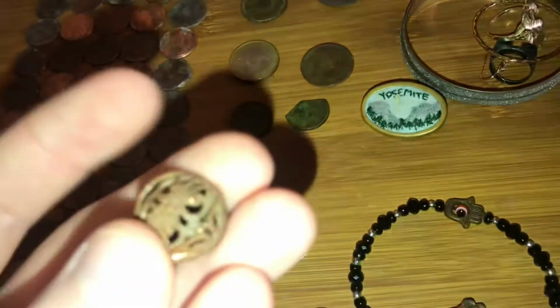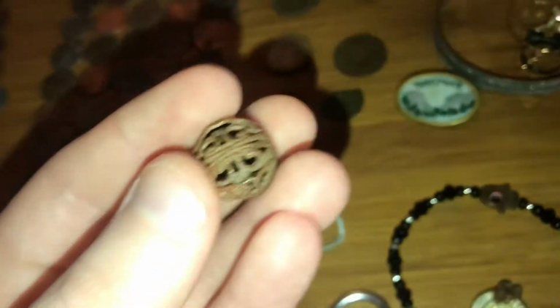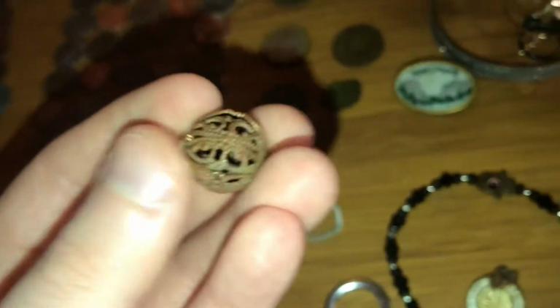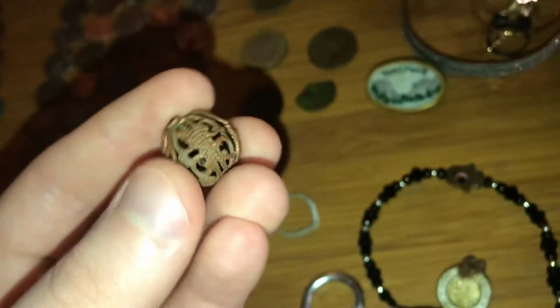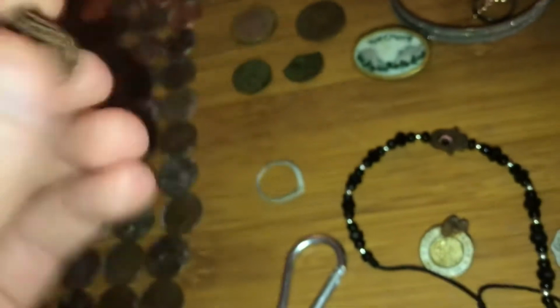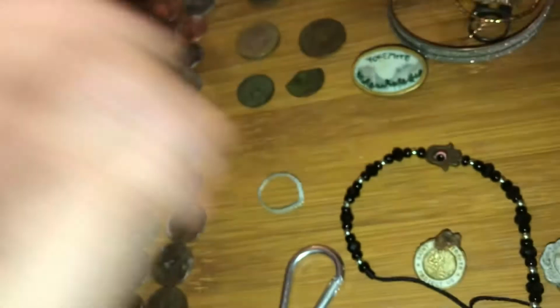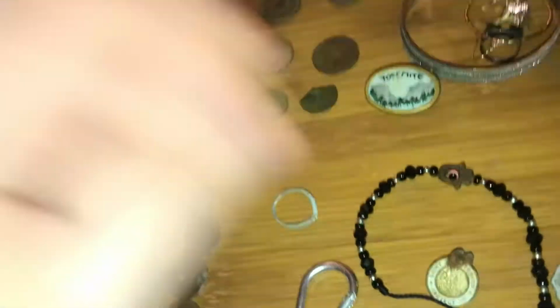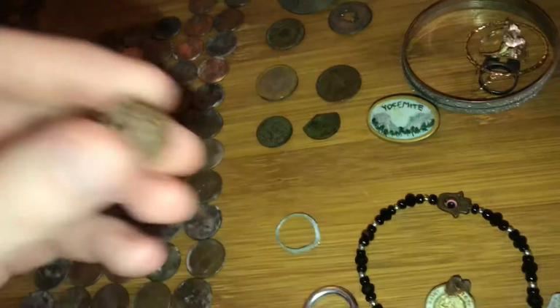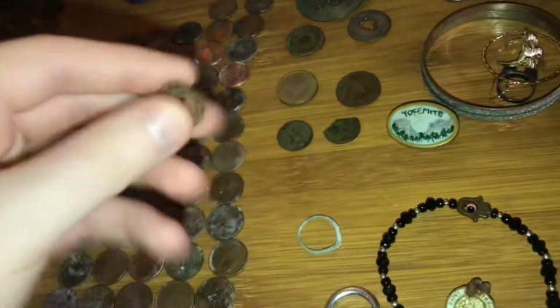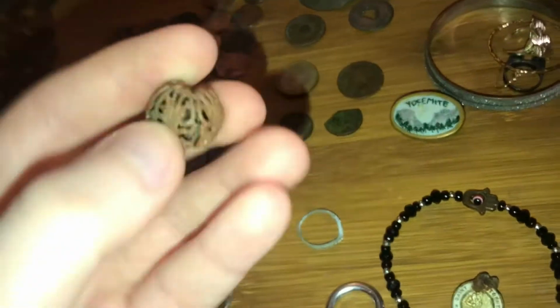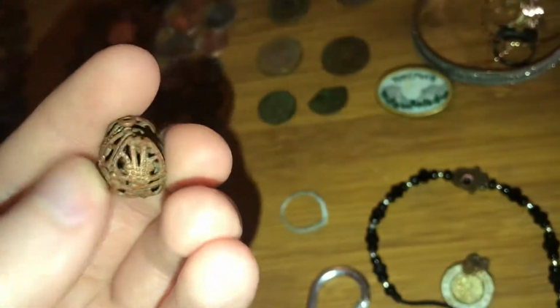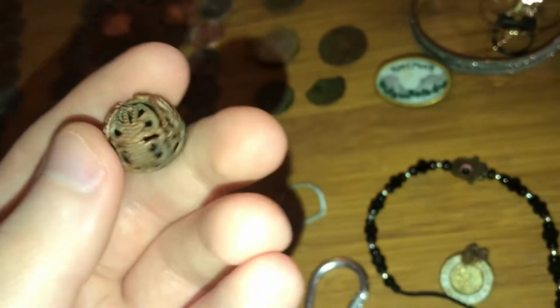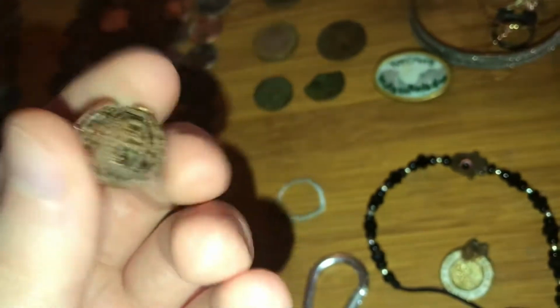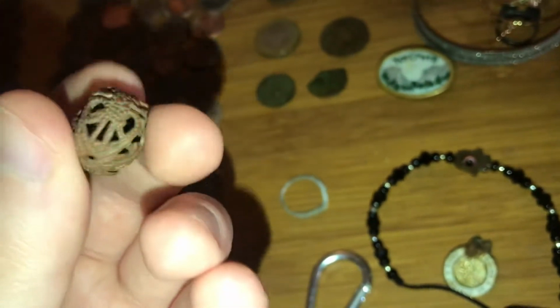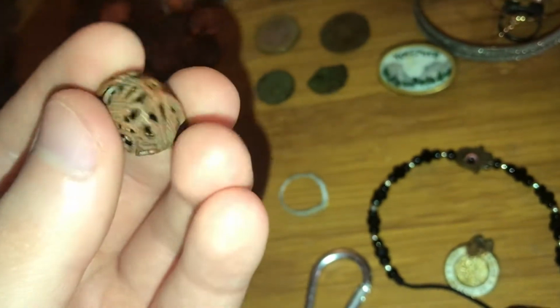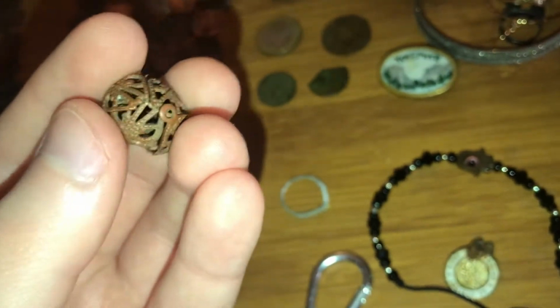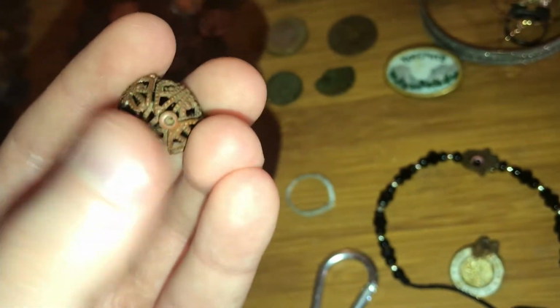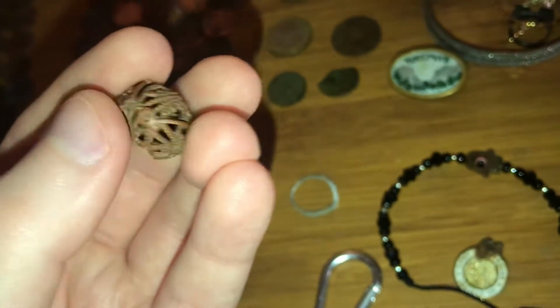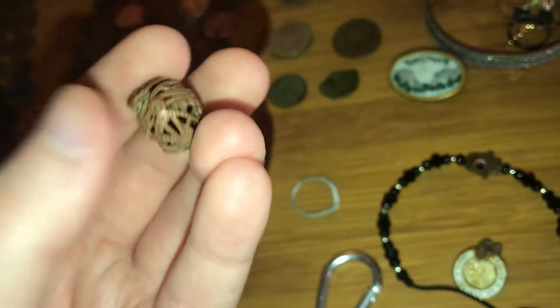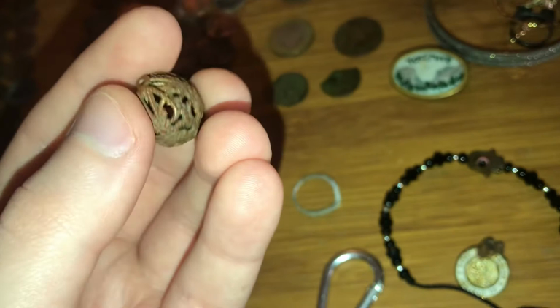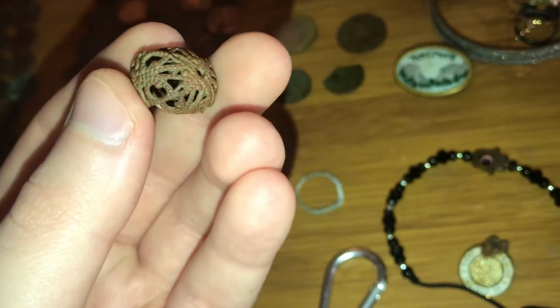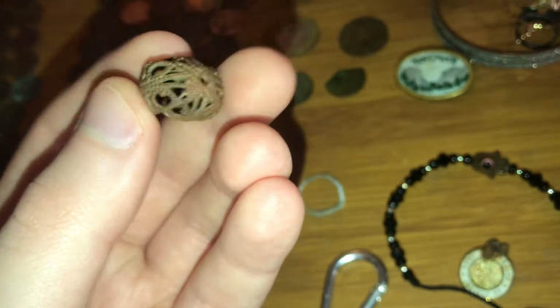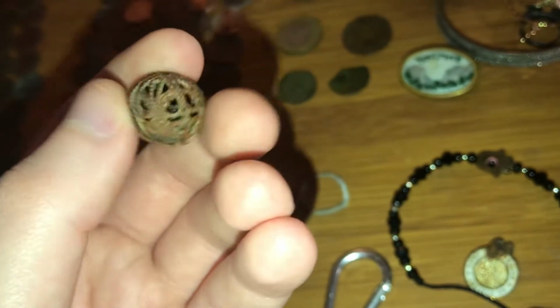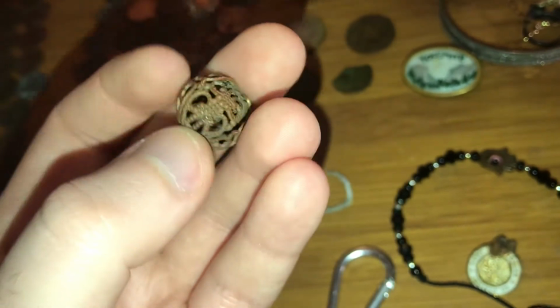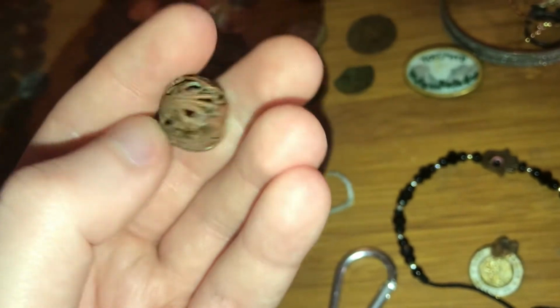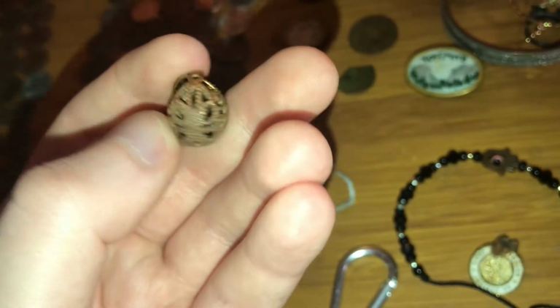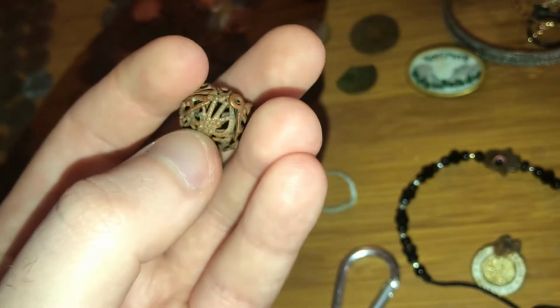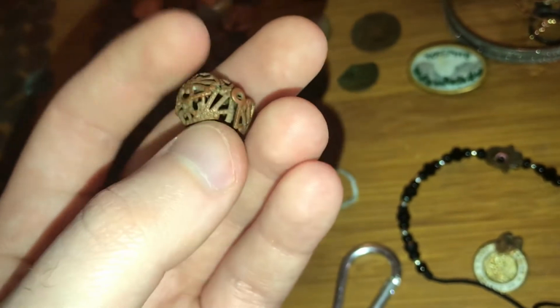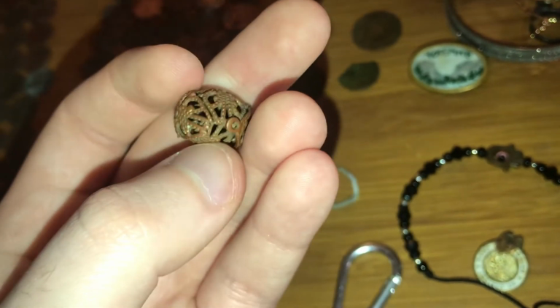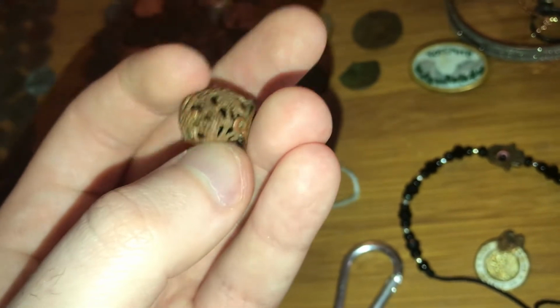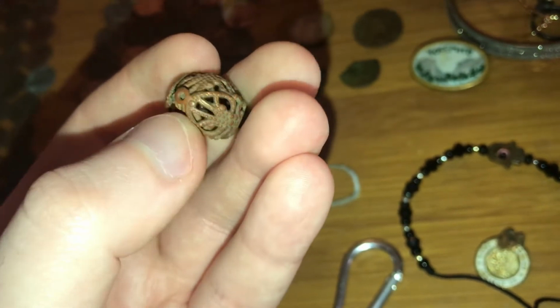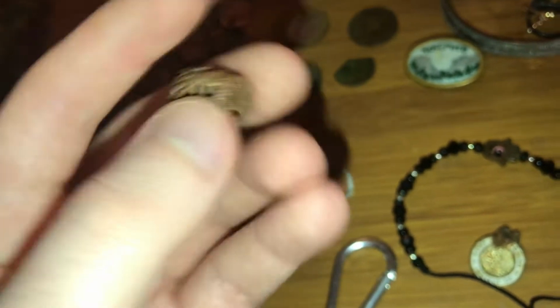This is a very fascinating thing — it's a bead, either a necklace or earring, mangled up real bad. Very interesting because I've never found one like it. Made out of solid copper.